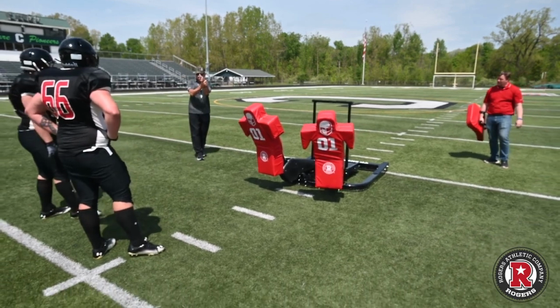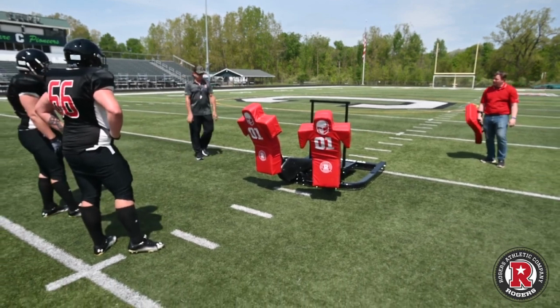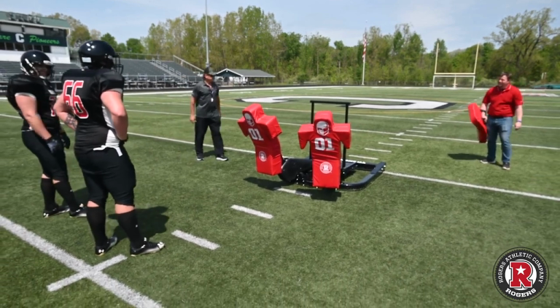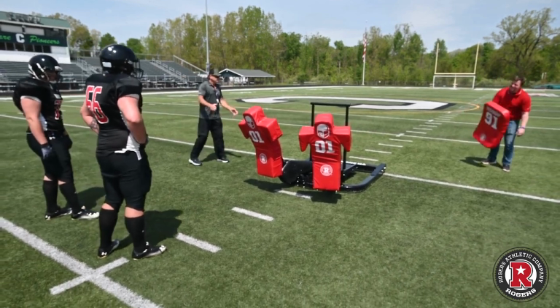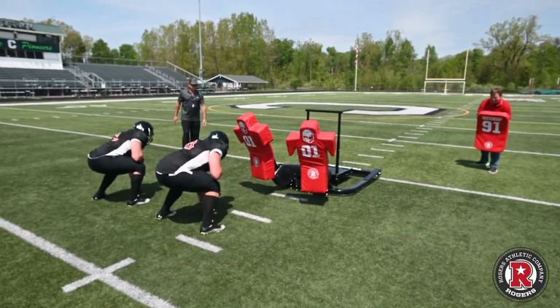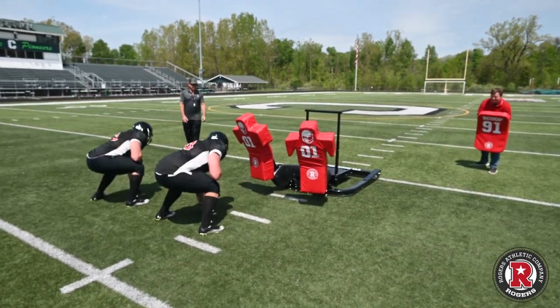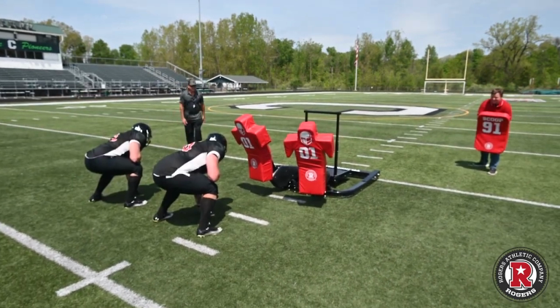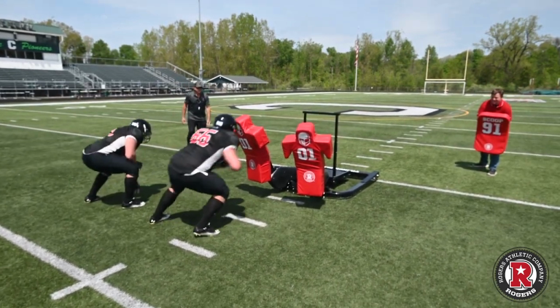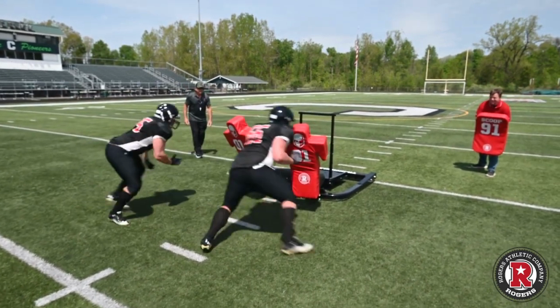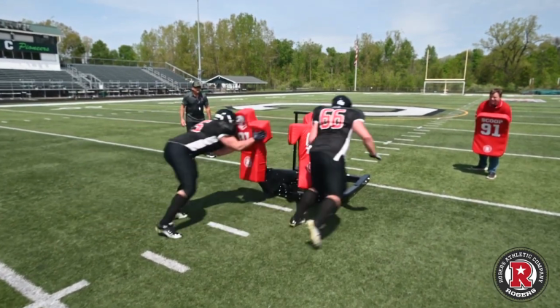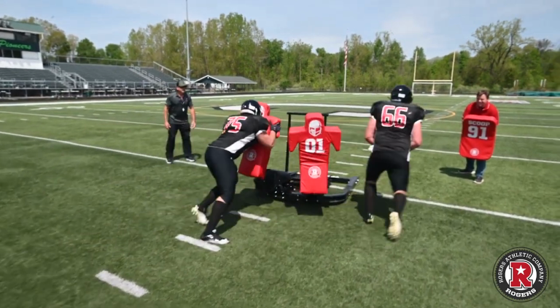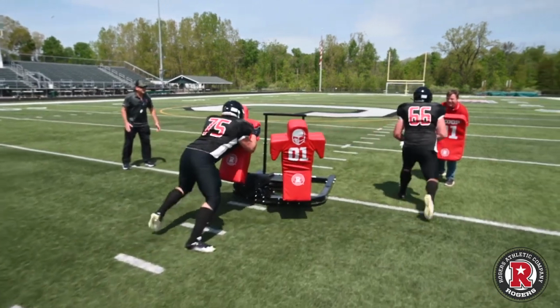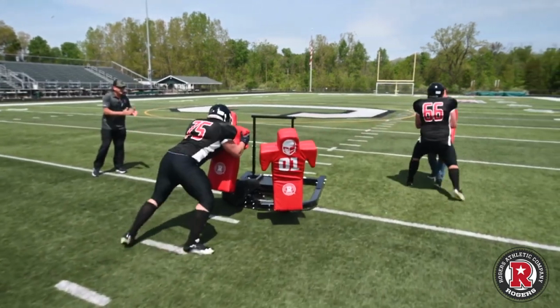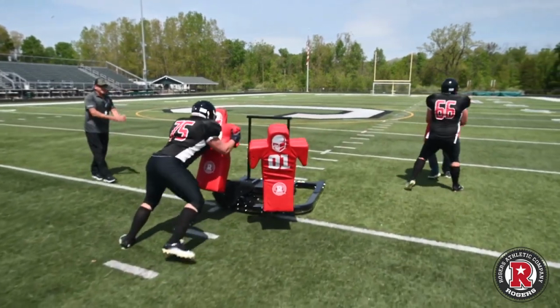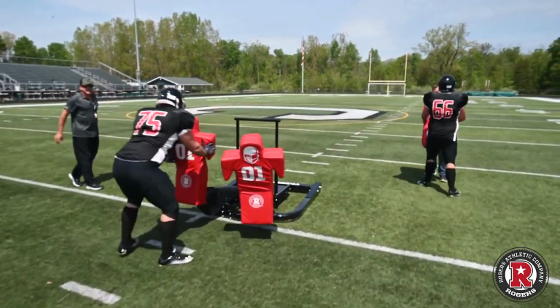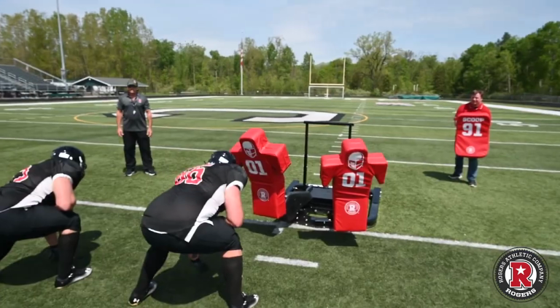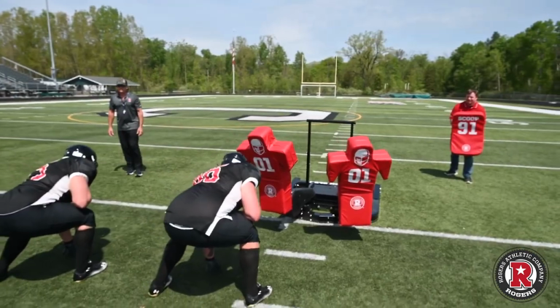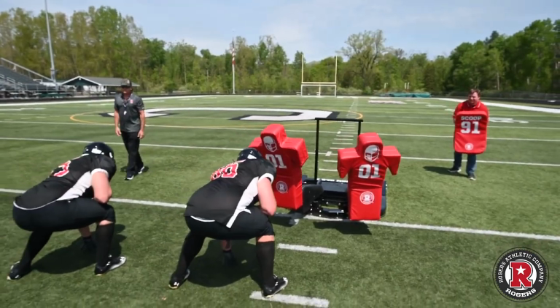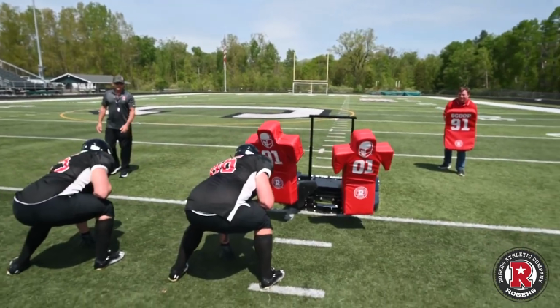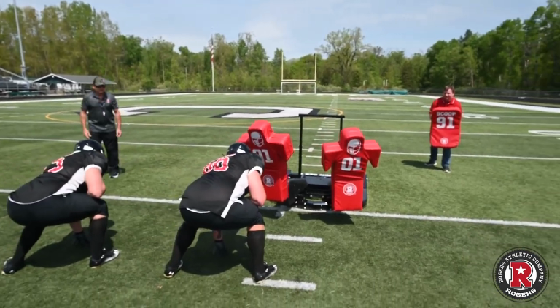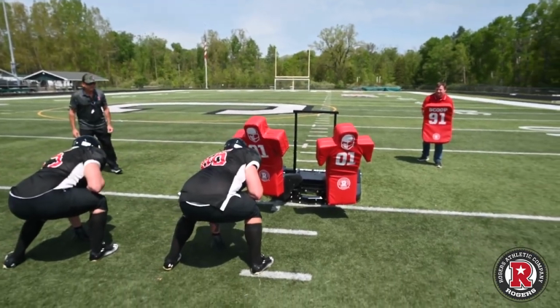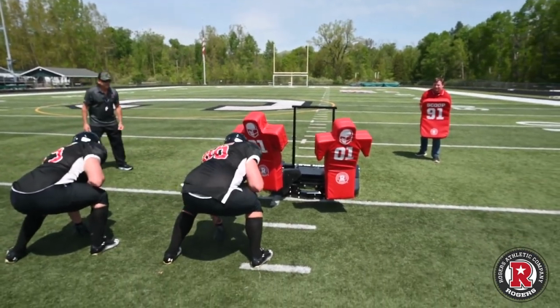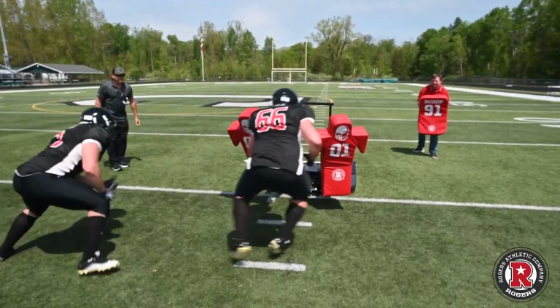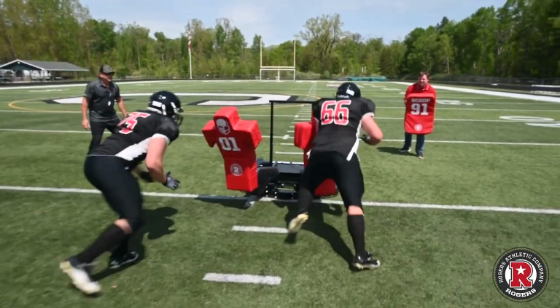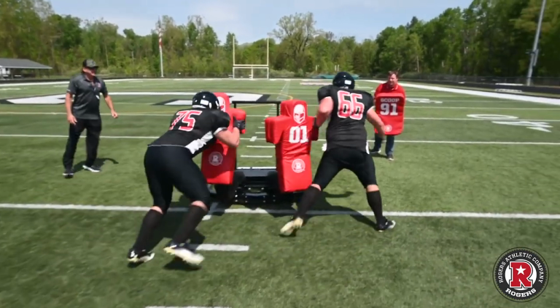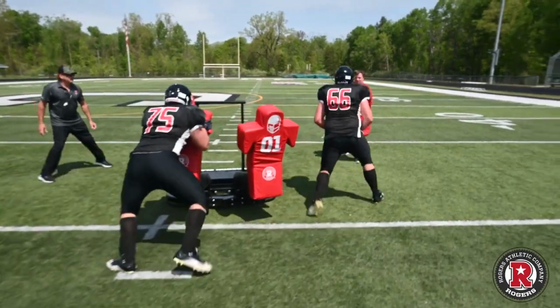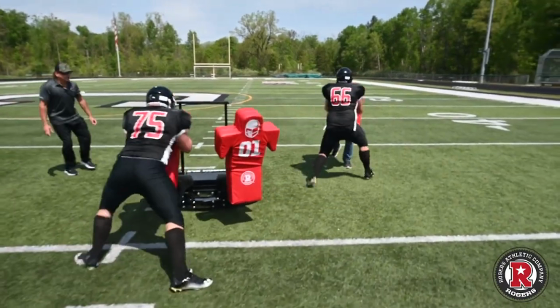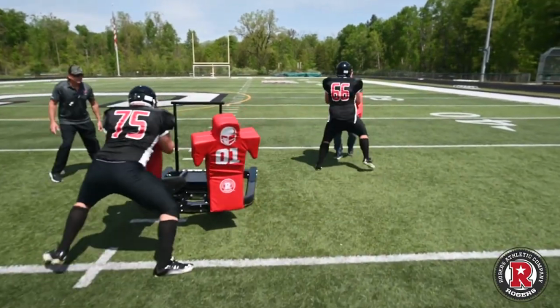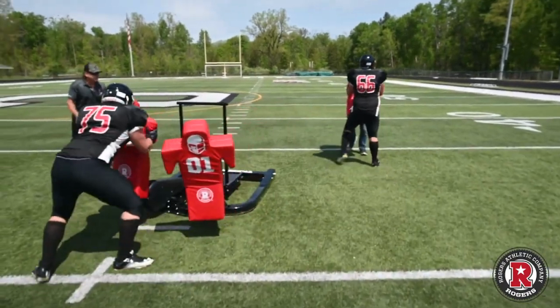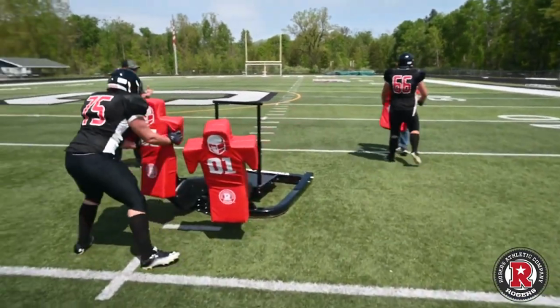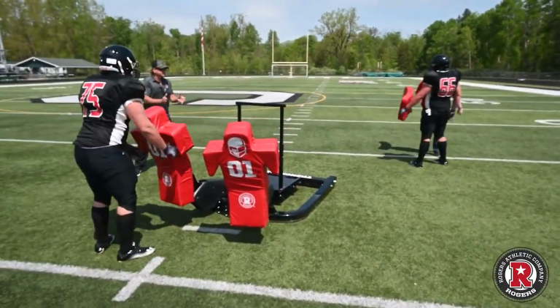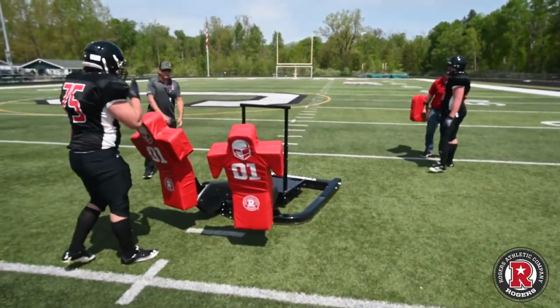Okay, here we go. Set, hit — get off, get off! Yeah! Set, hit — go get that level, go, go, go! Nice — nice way to stay square, Reese. Good job, good job.